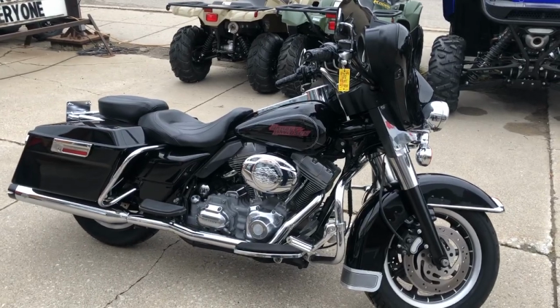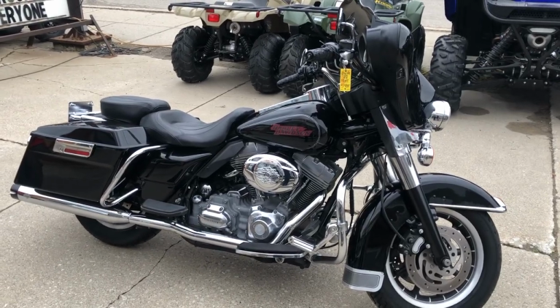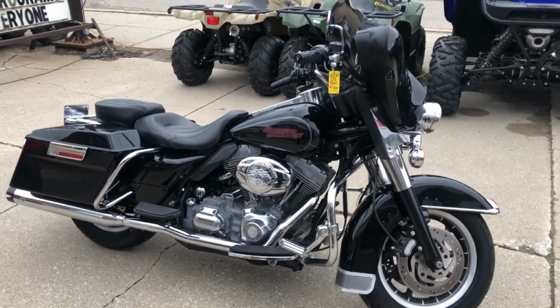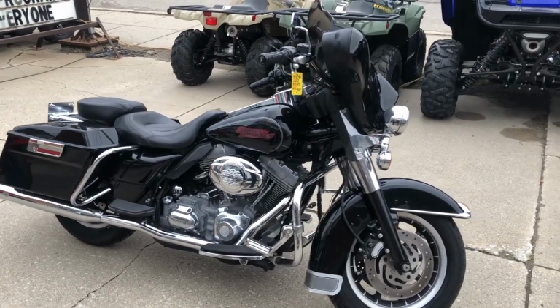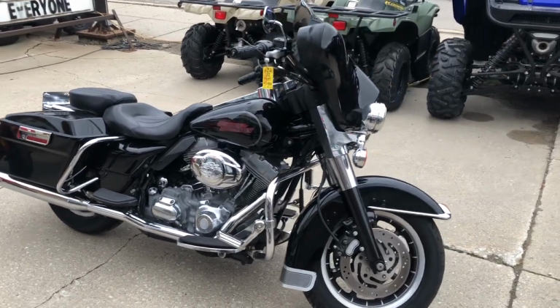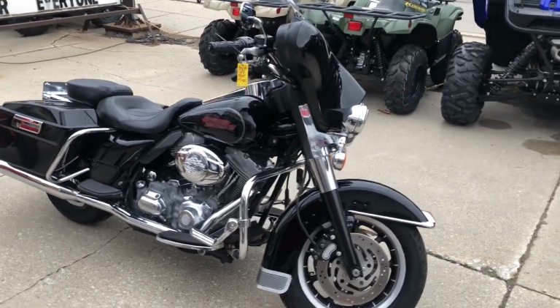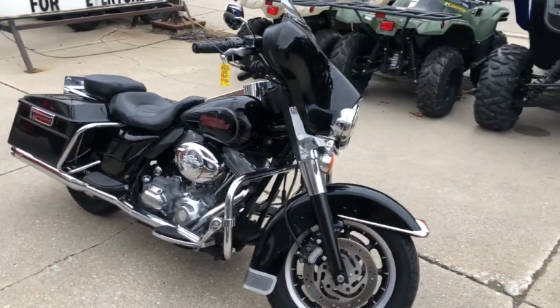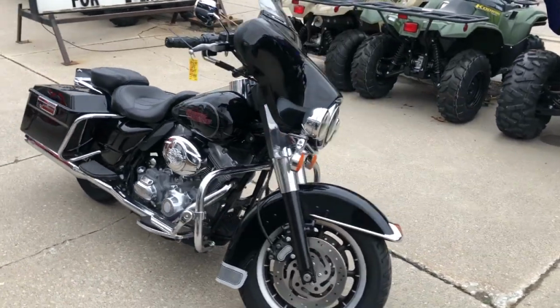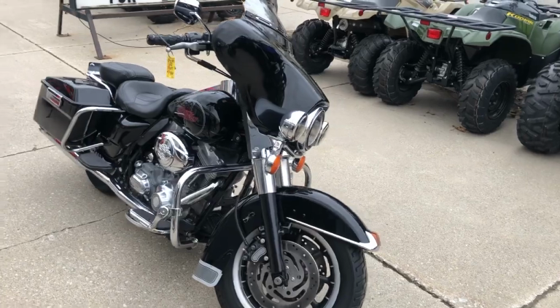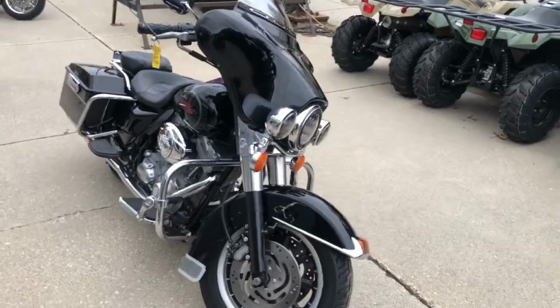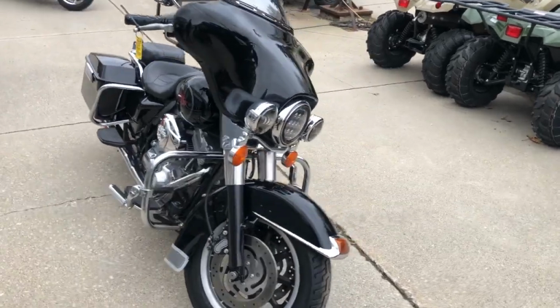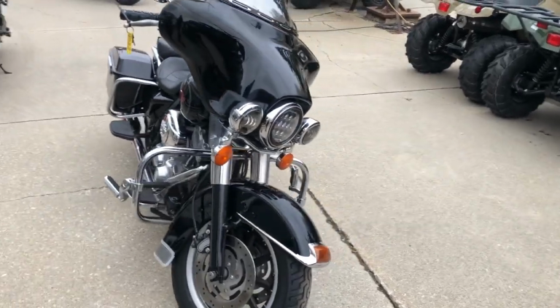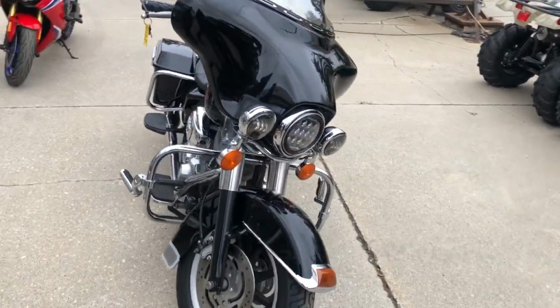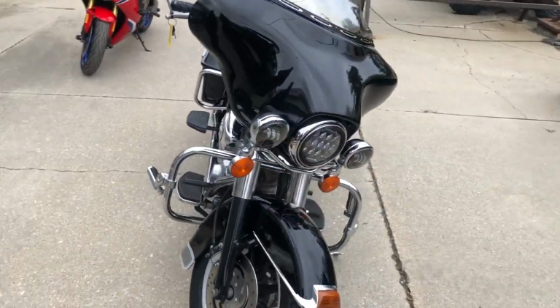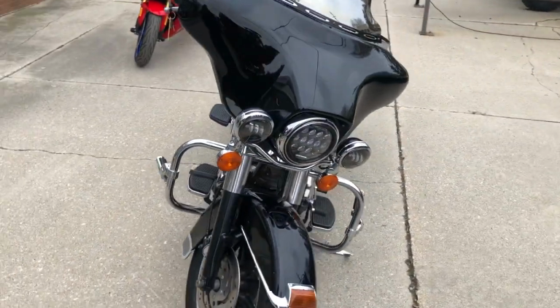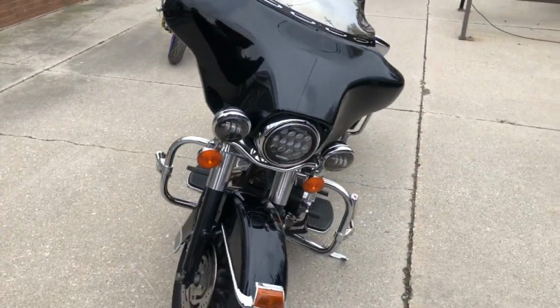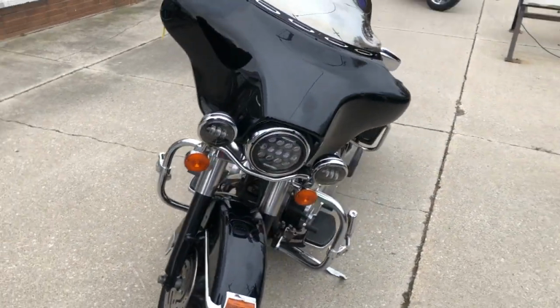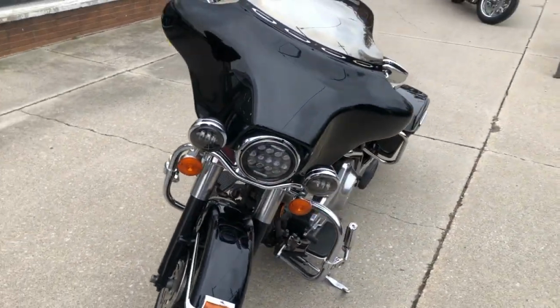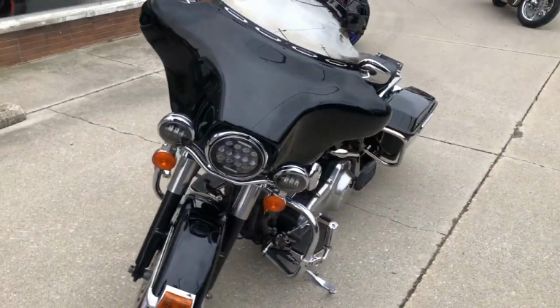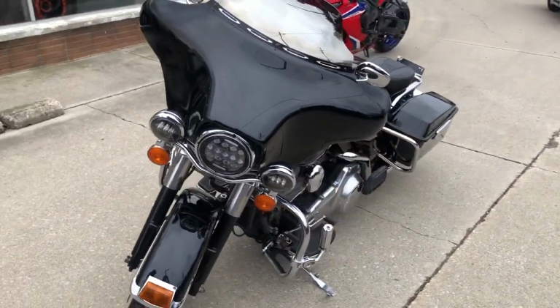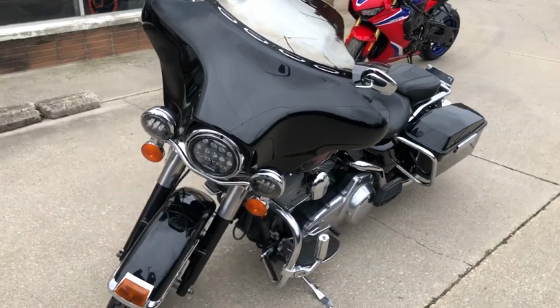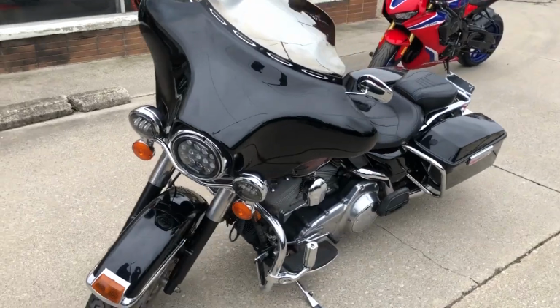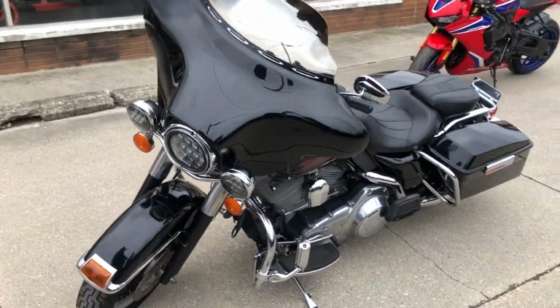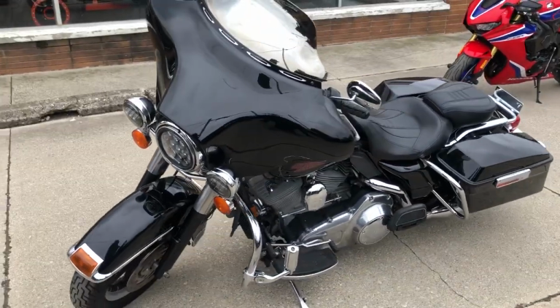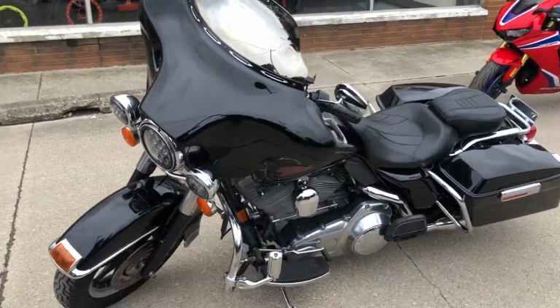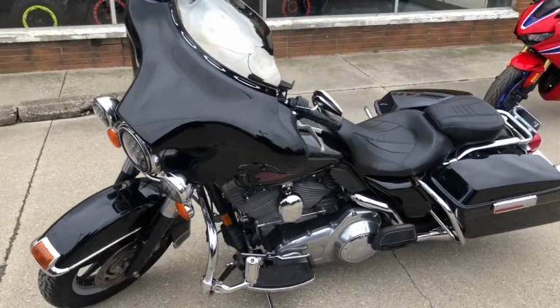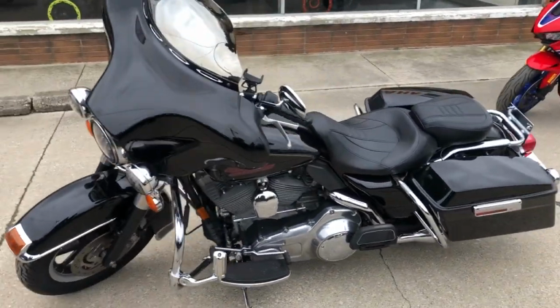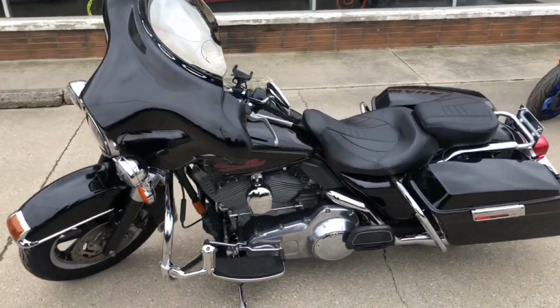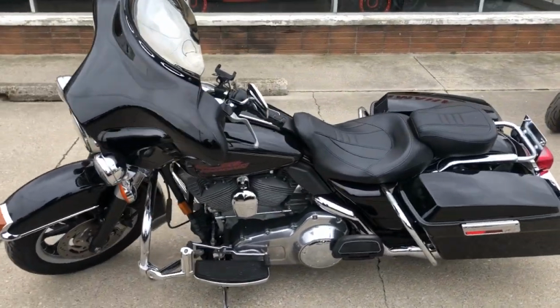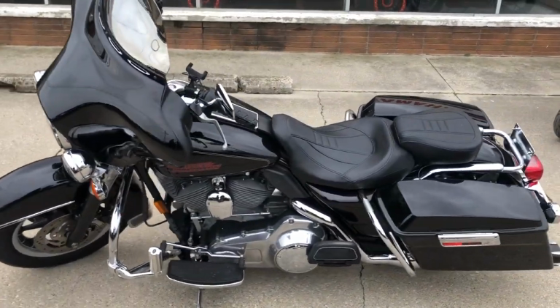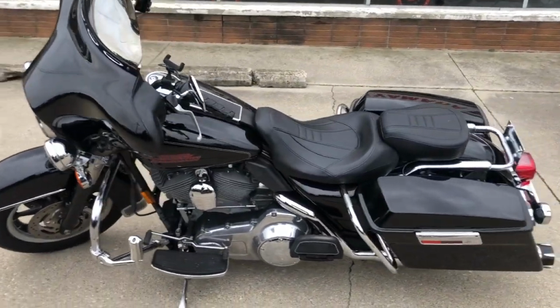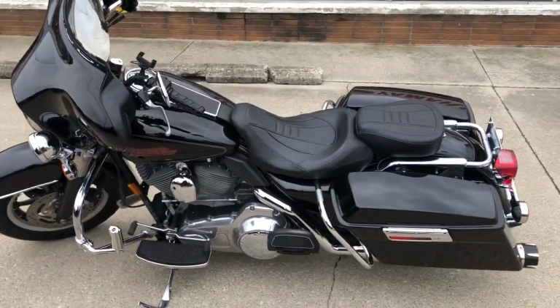Hey guys, approvalpowersports.com, doing some videos on stuff that just came in. Check this one out — it's a 2007 Electra Glide for sale with only 2,884 miles. Super clean, low miles, take a close look.